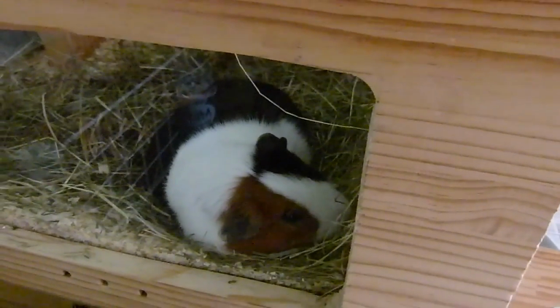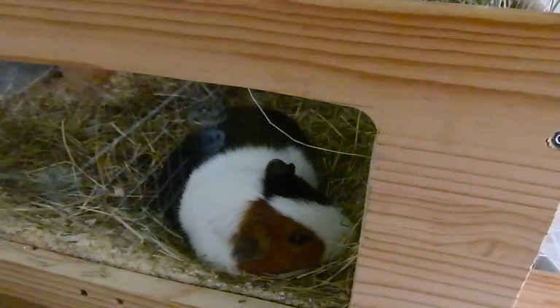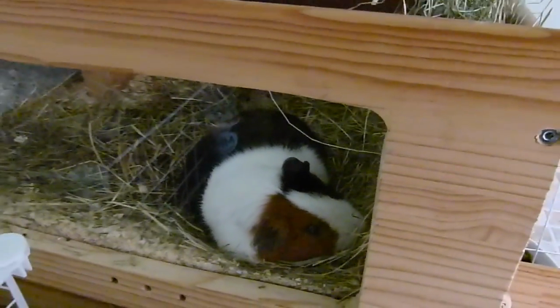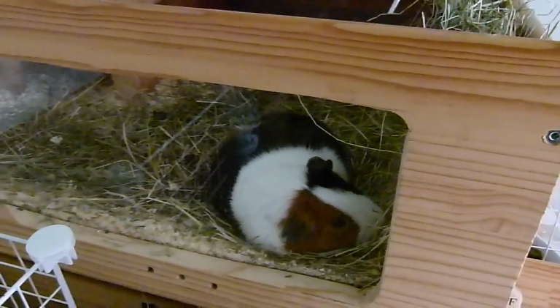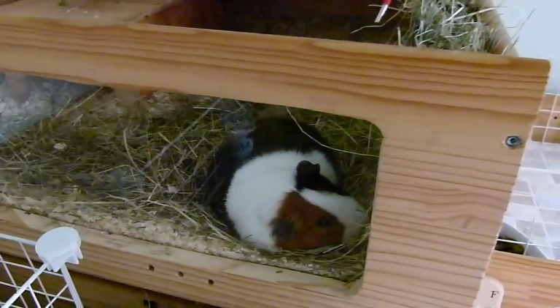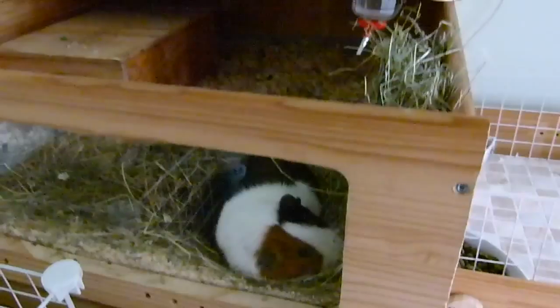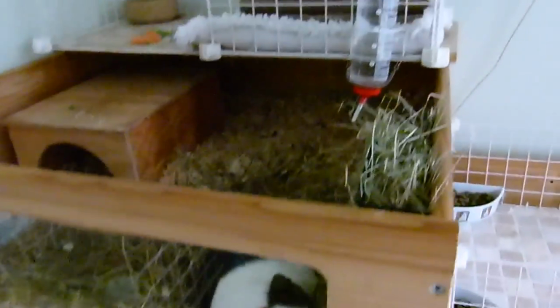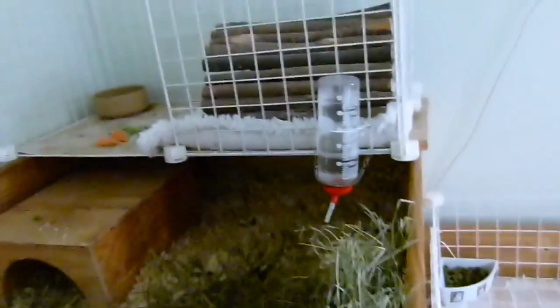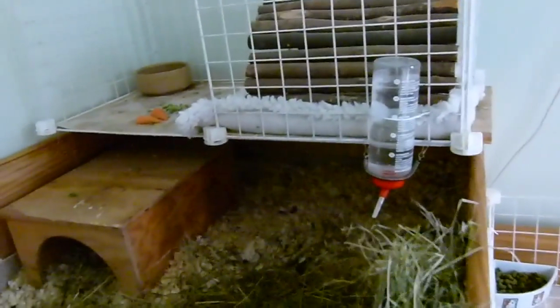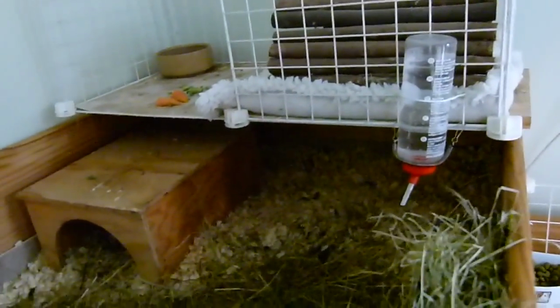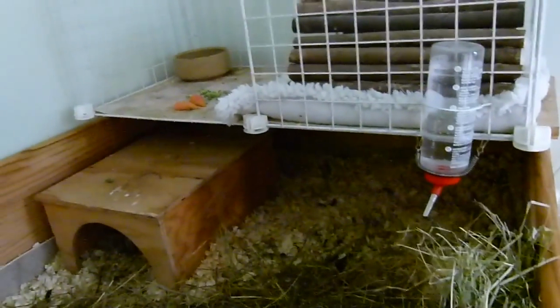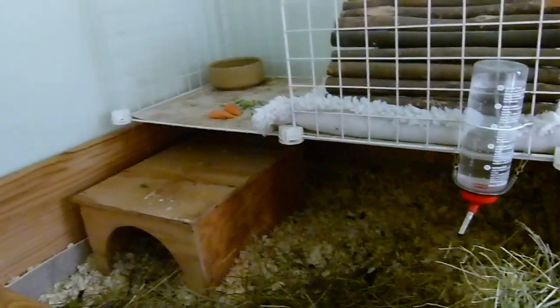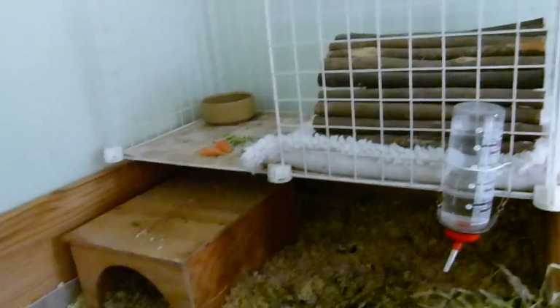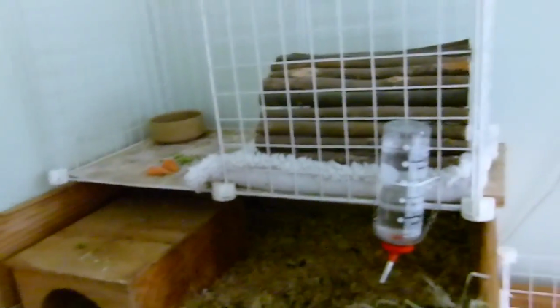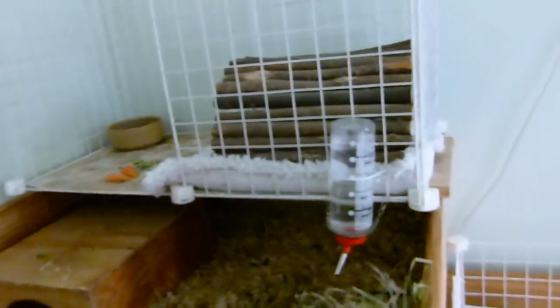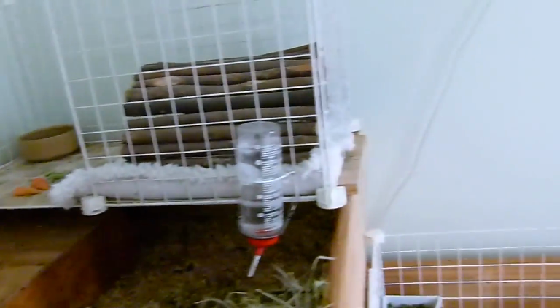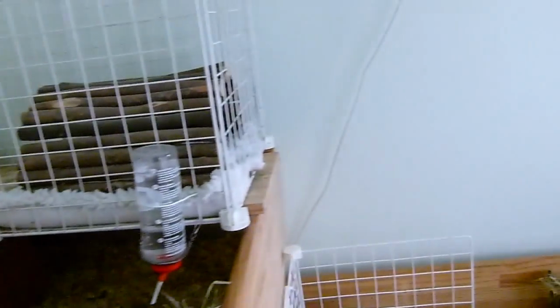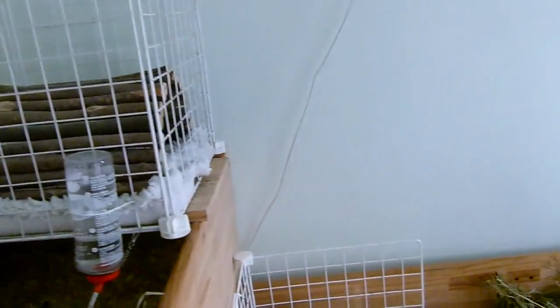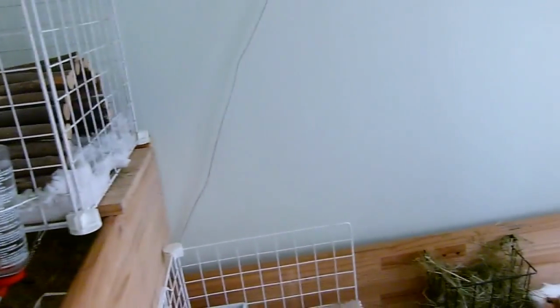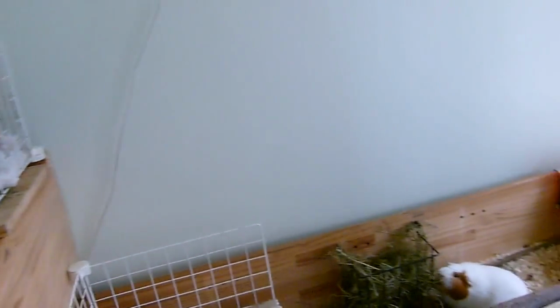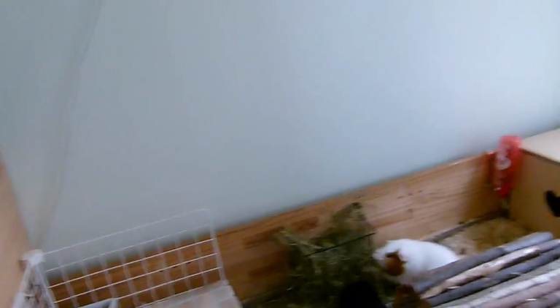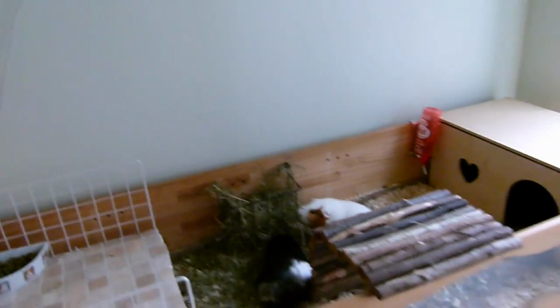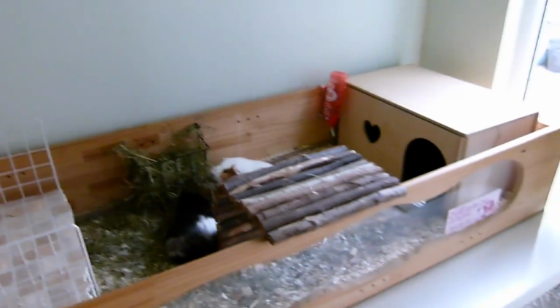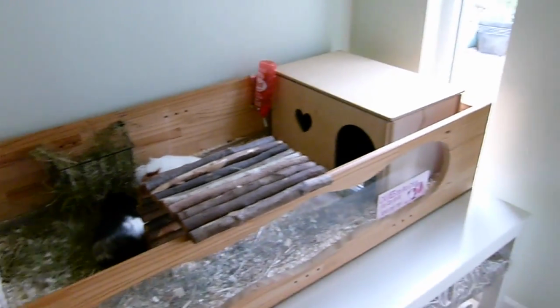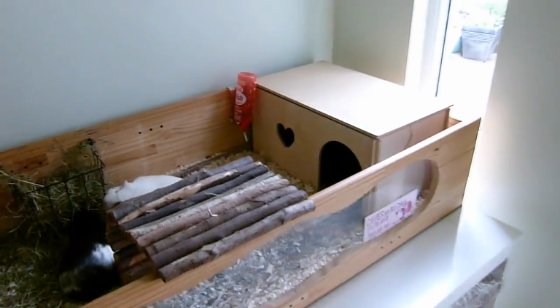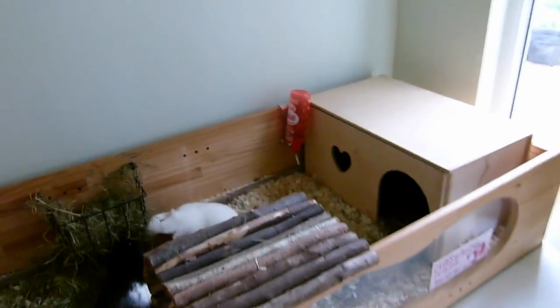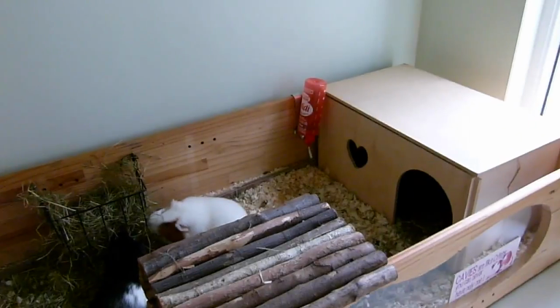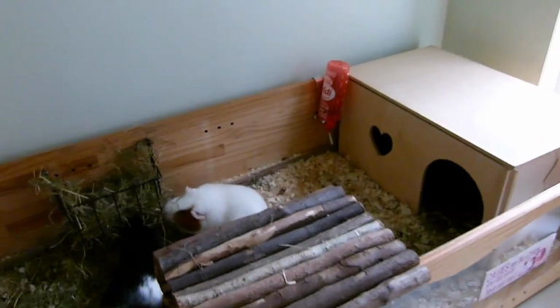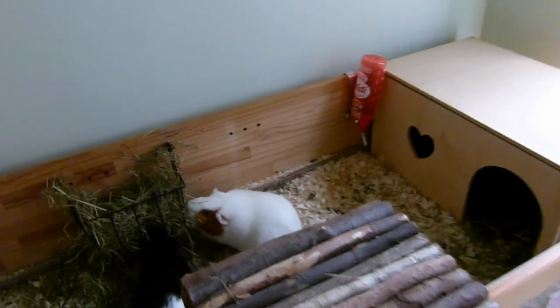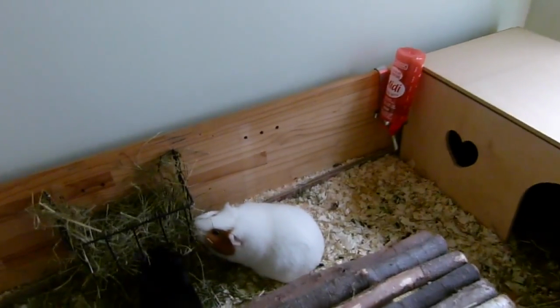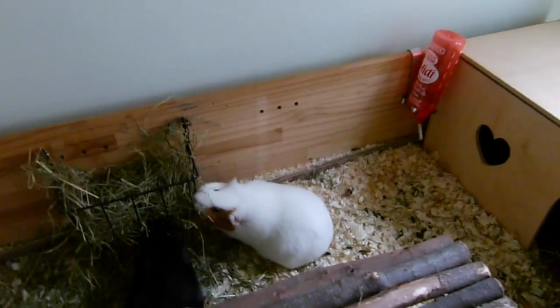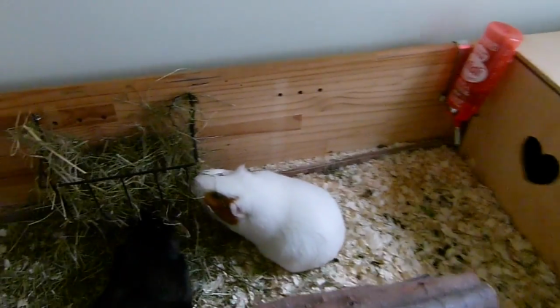They've also had kale this morning - curly kale - they adore that. I'd recommend feeding your guinea pigs that because it's such a favorite with ours, so it's likely your guinea pigs will love it too.